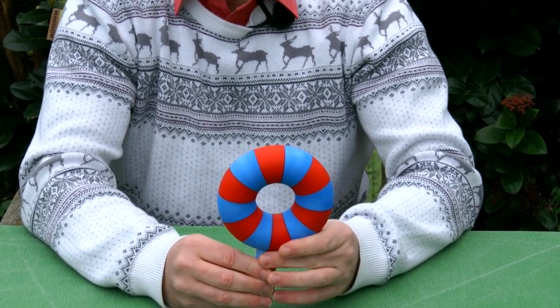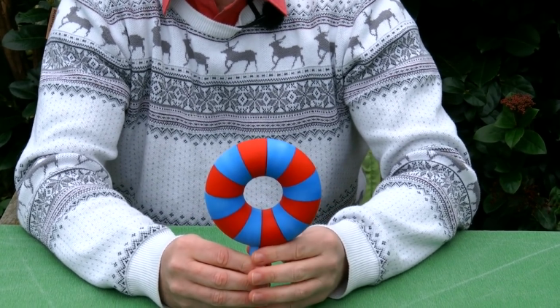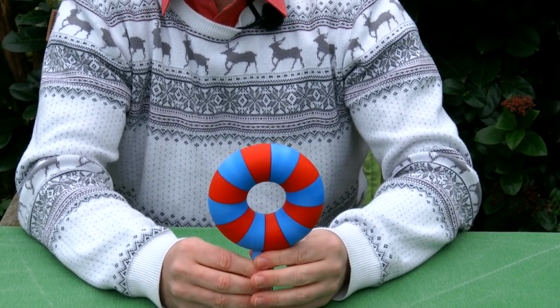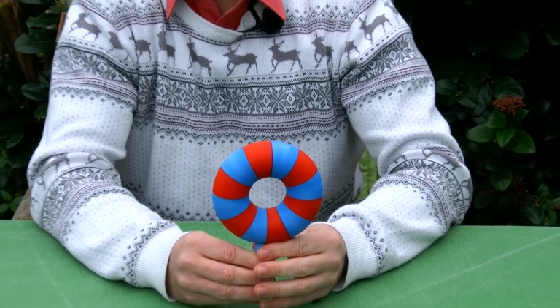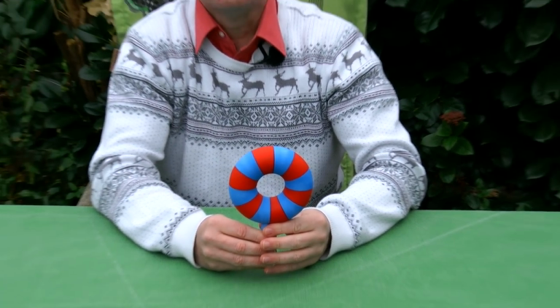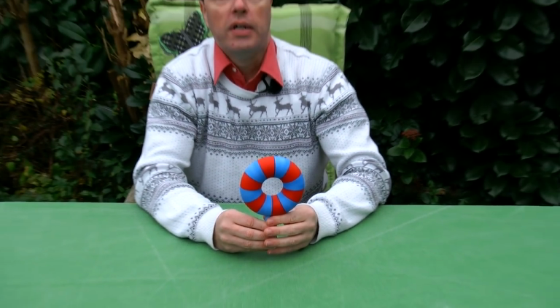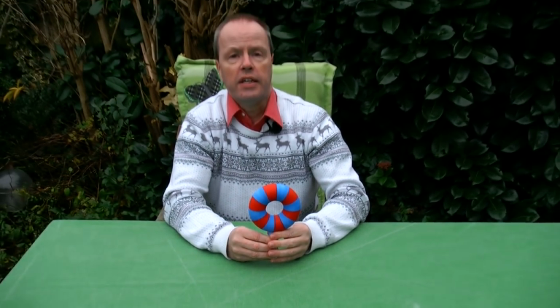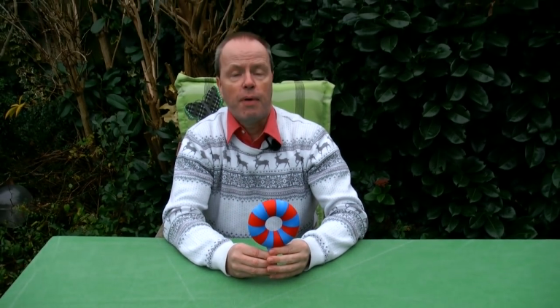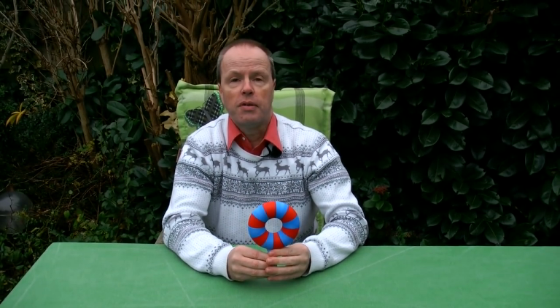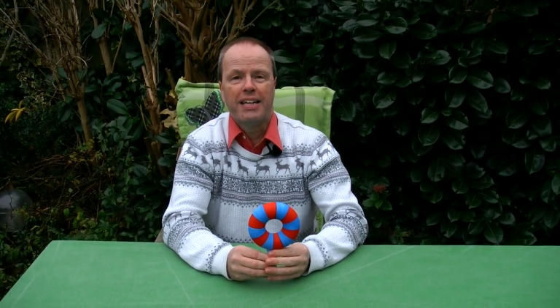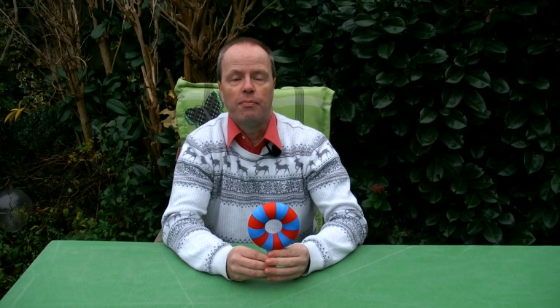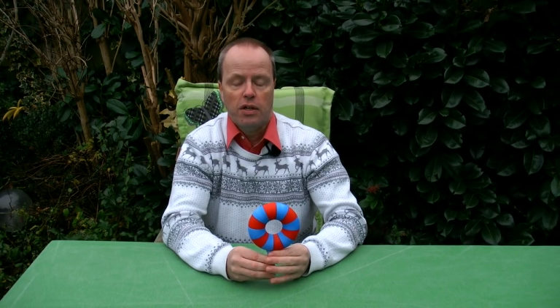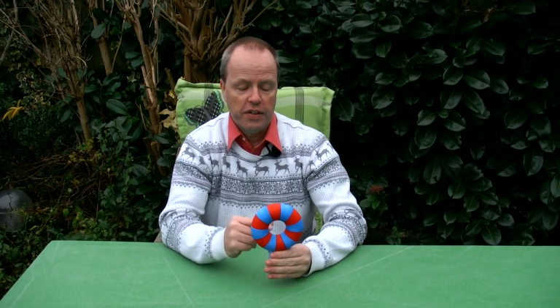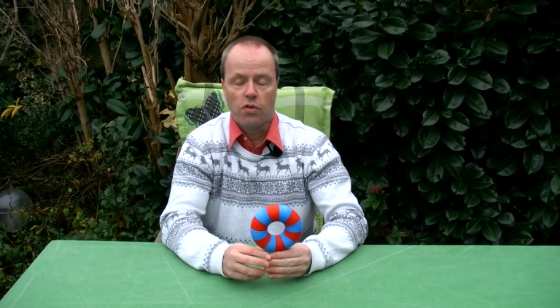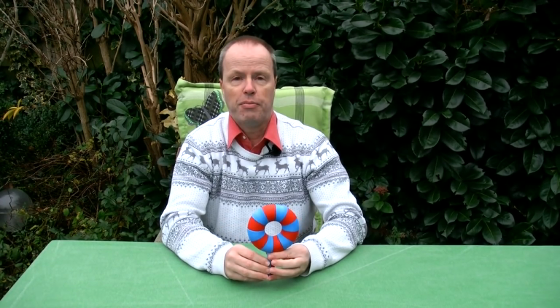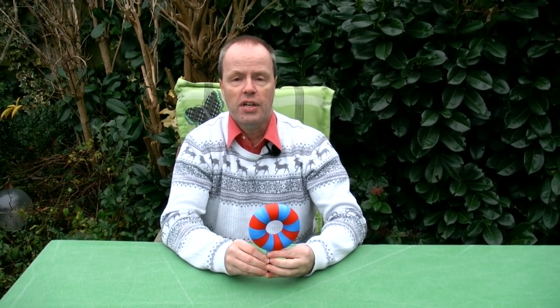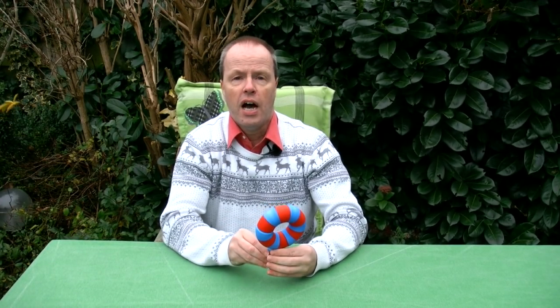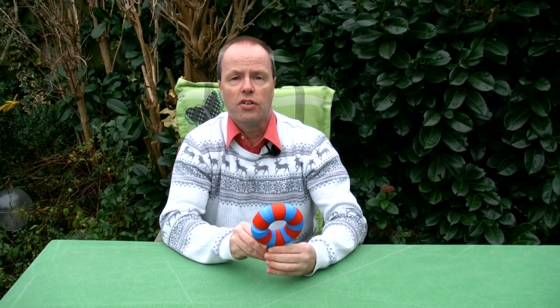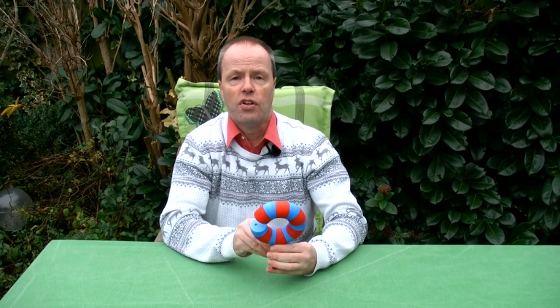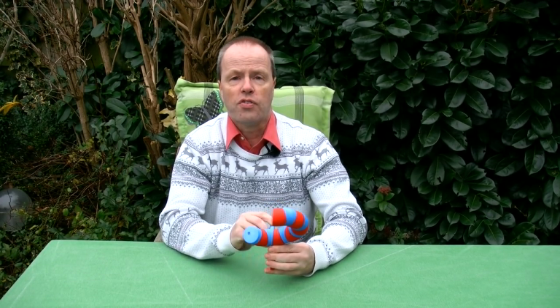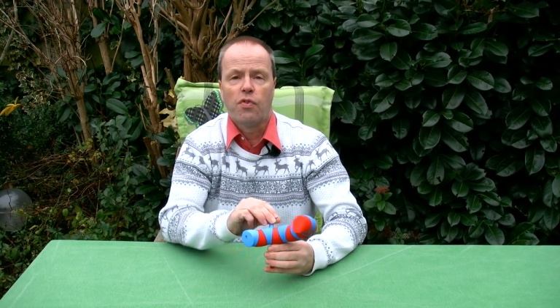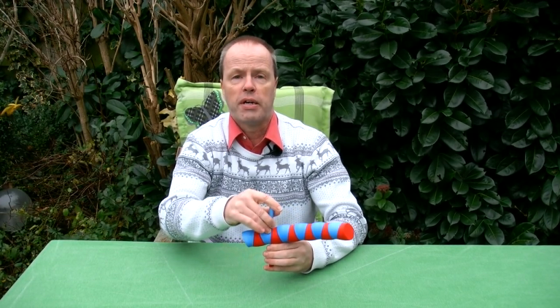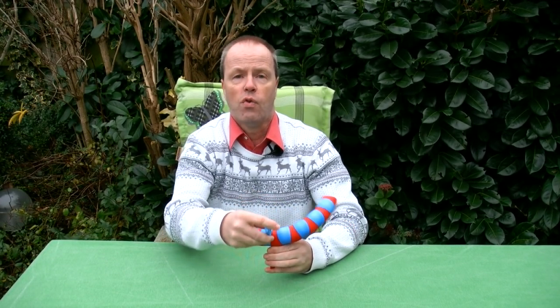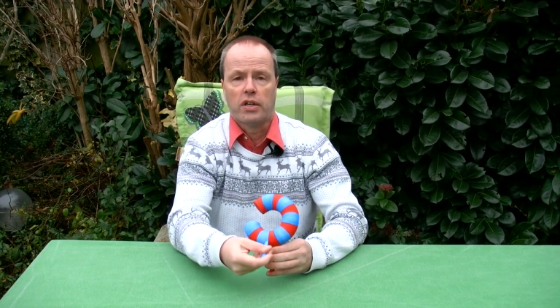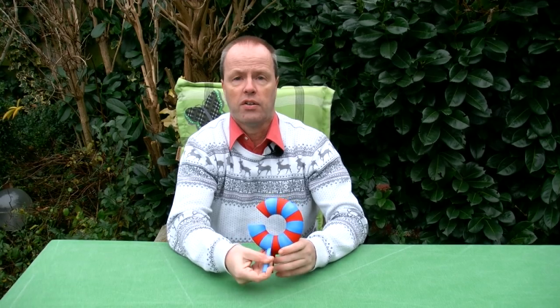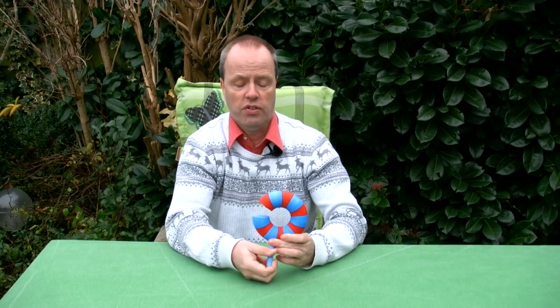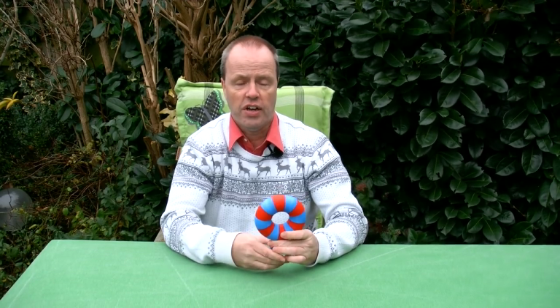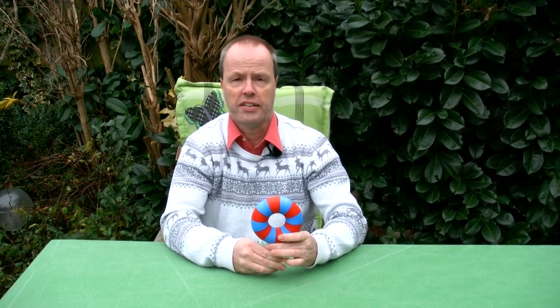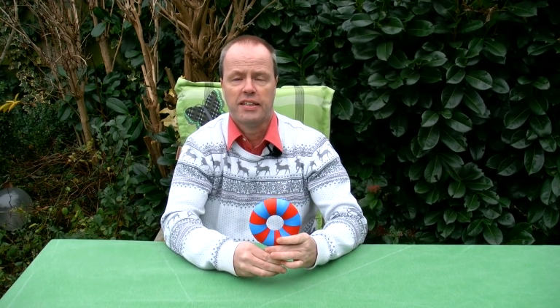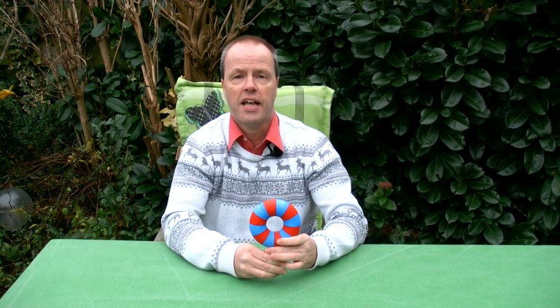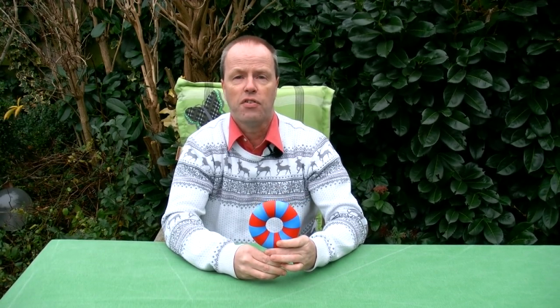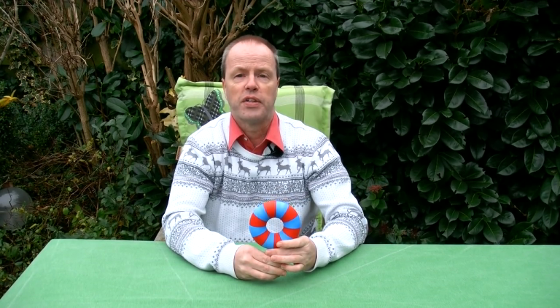Anyway, my question to you is about the mechanism of this contraption: how does the Donut Transformer work? What's inside? Thank you for watching.